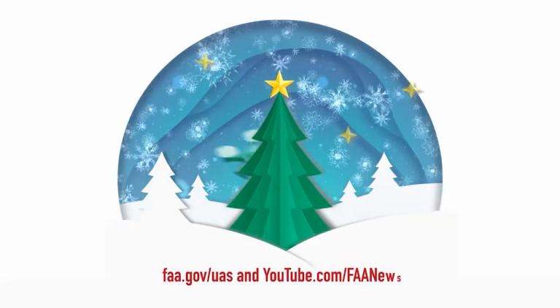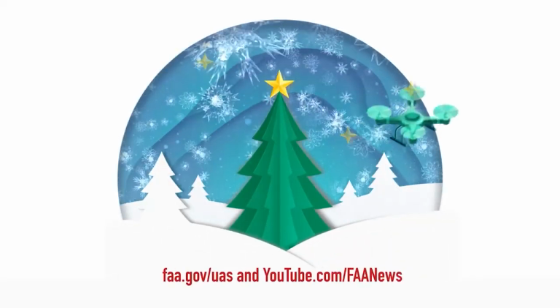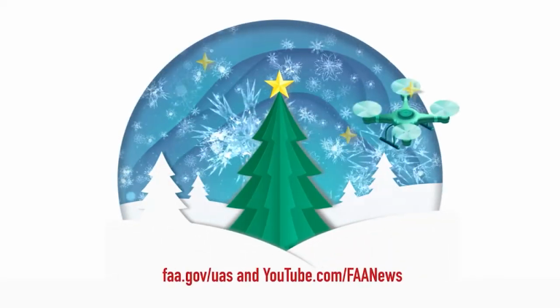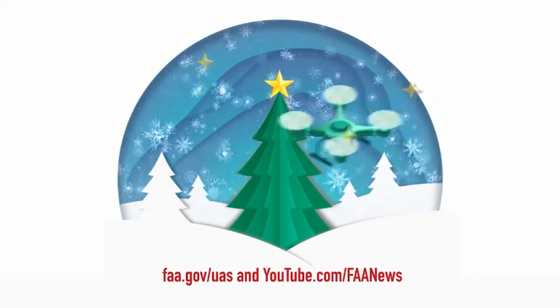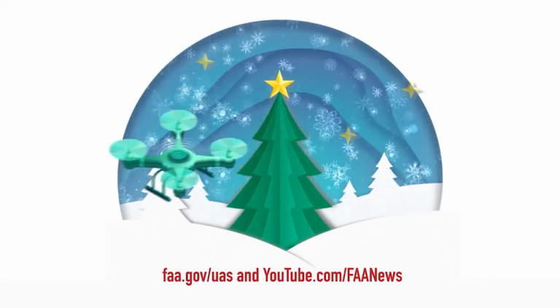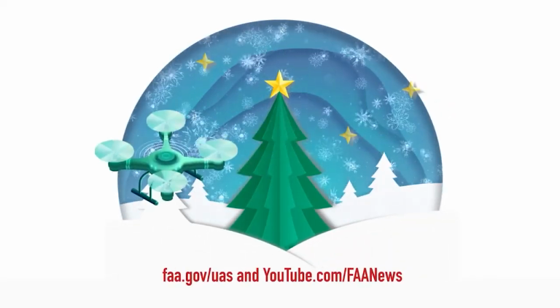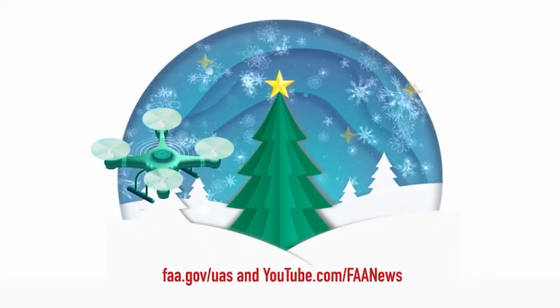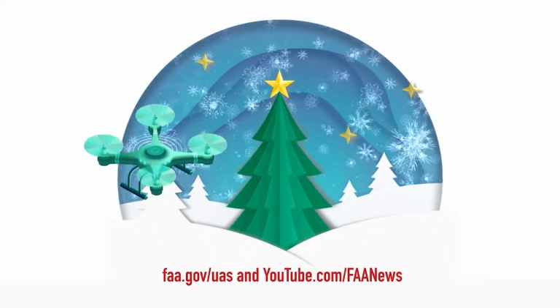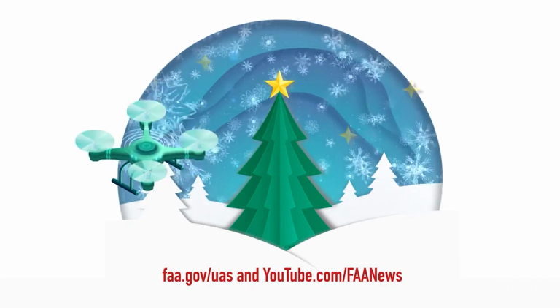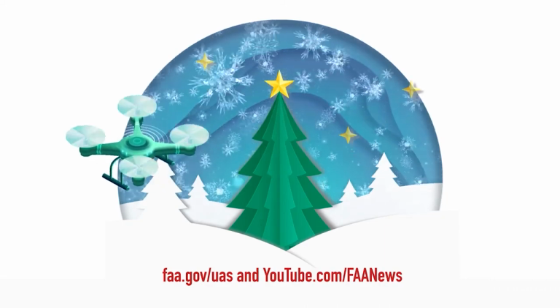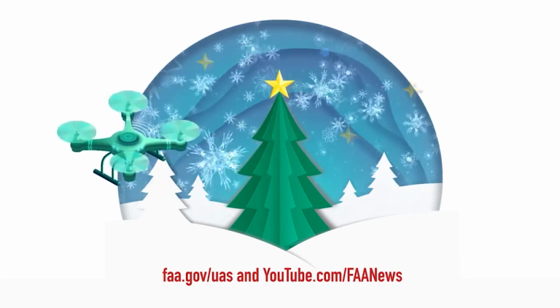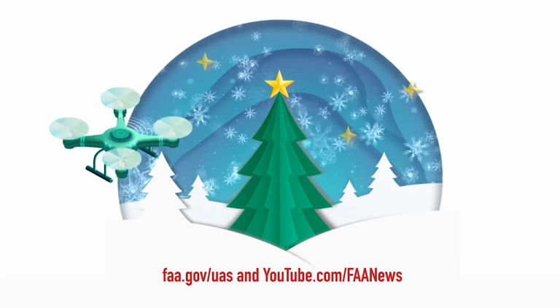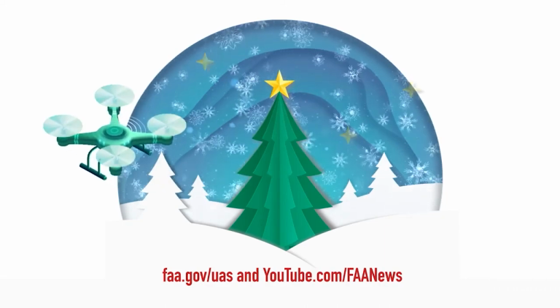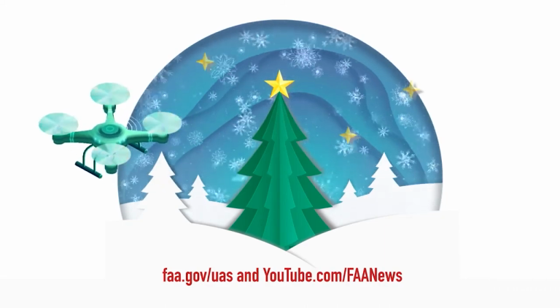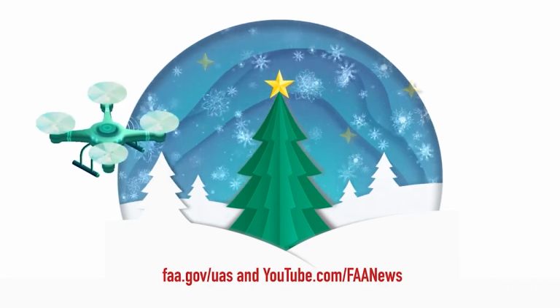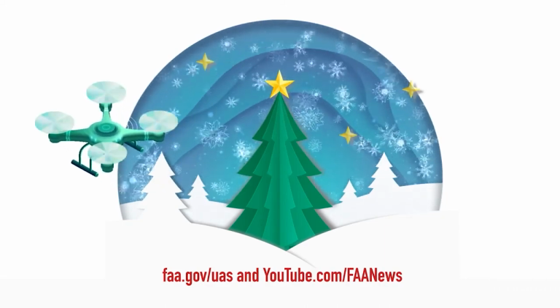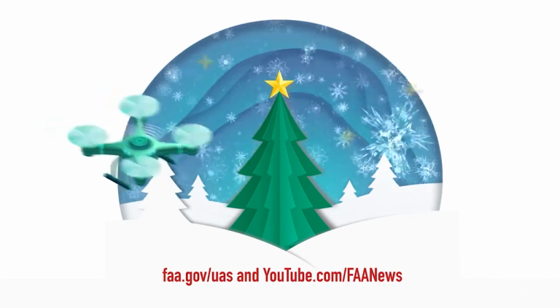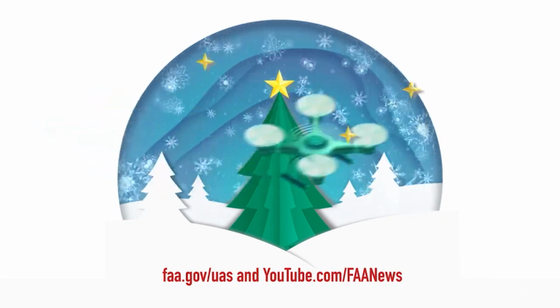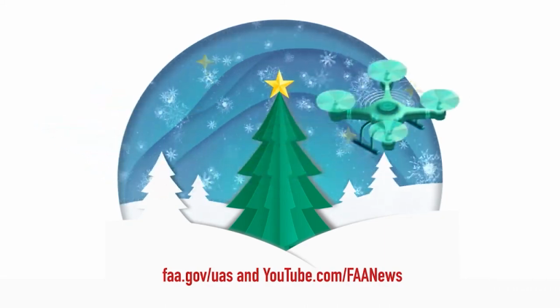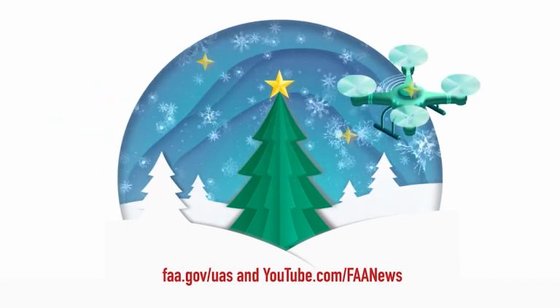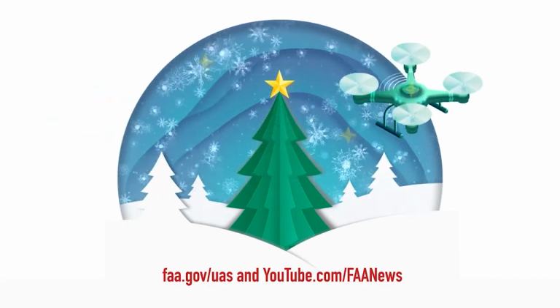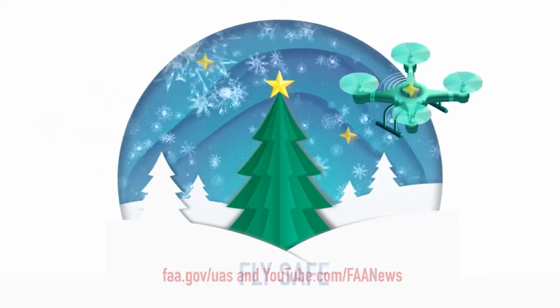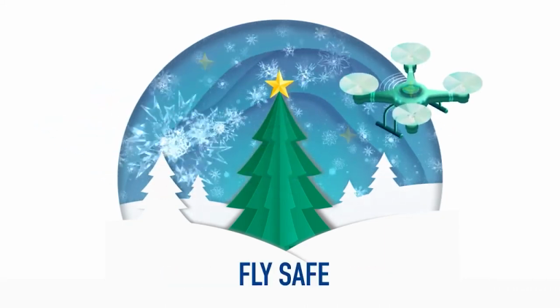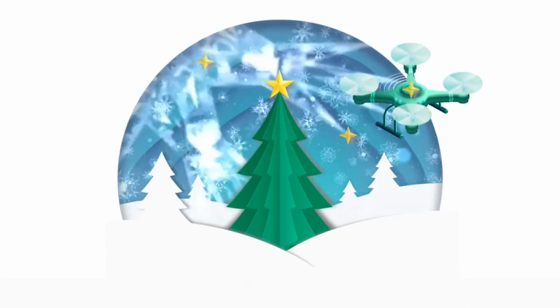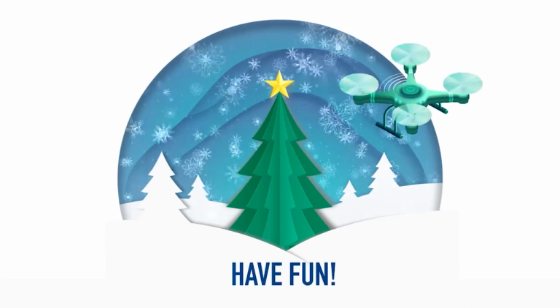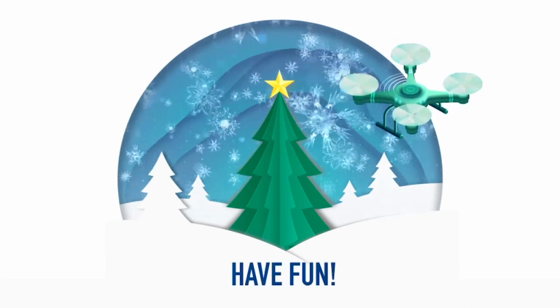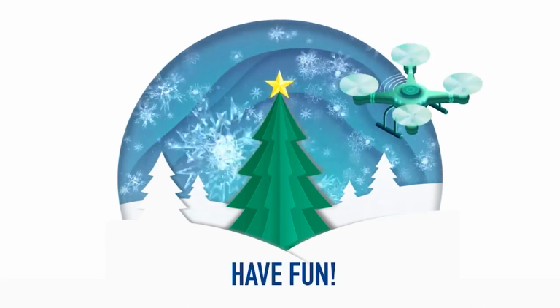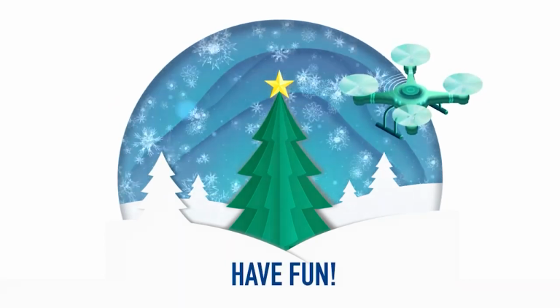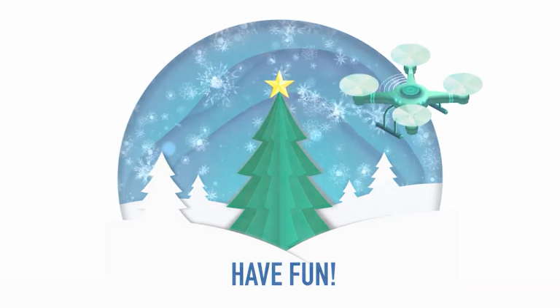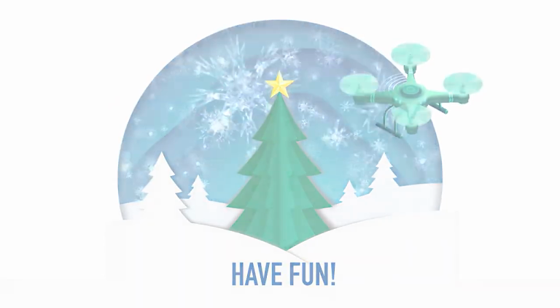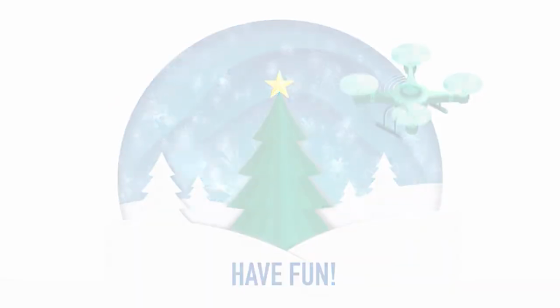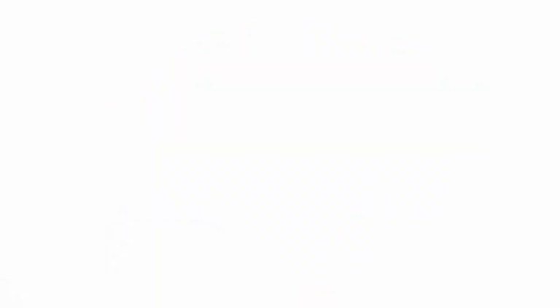You can learn more on our website, along with videos and safety materials. Welcome to the world of aviation. Fly safe and have fun!